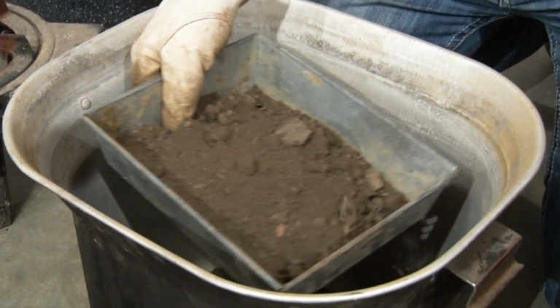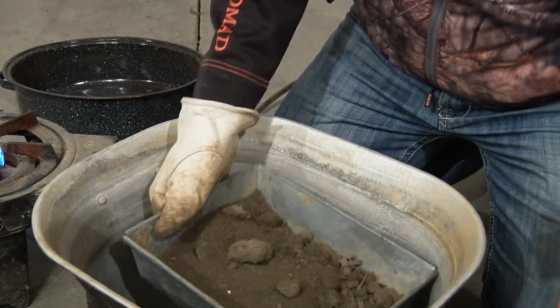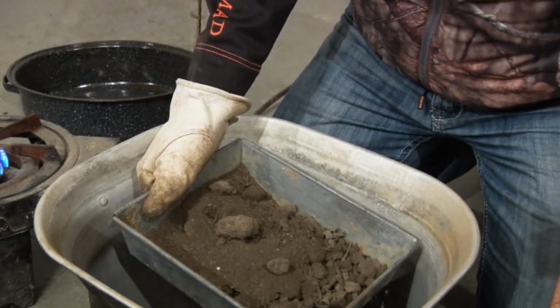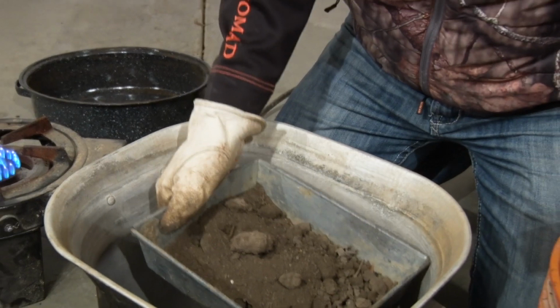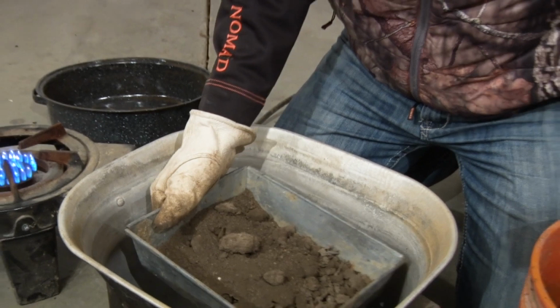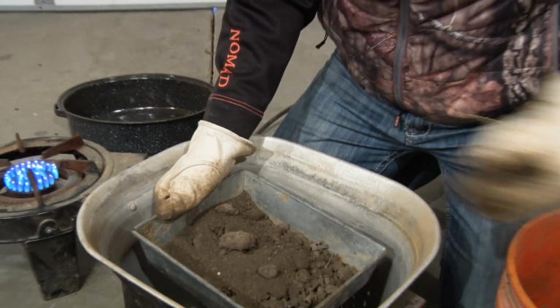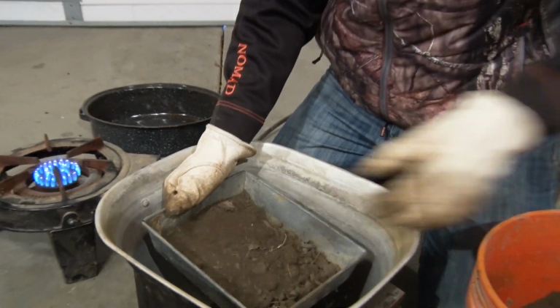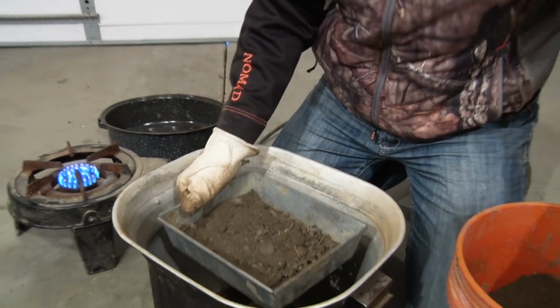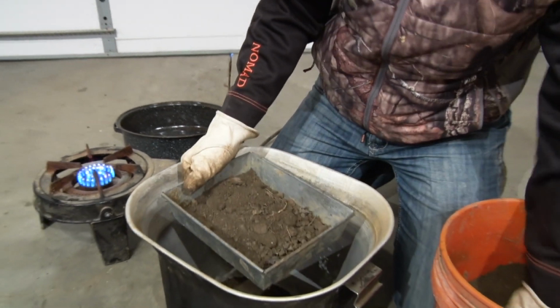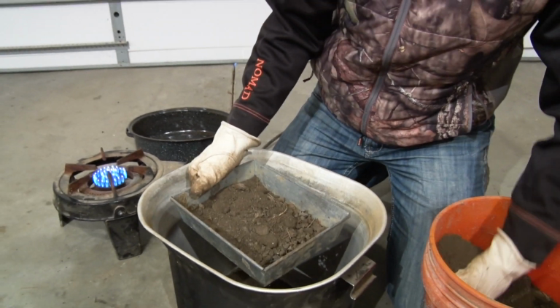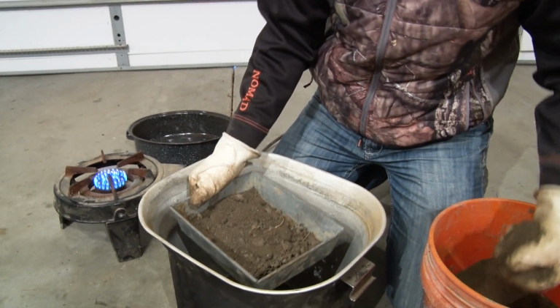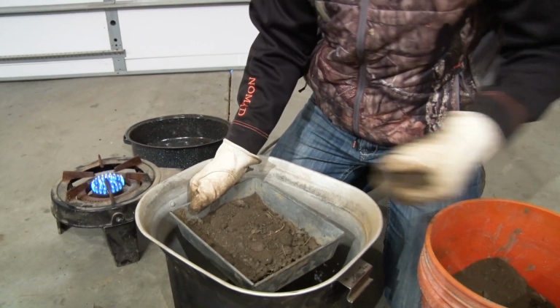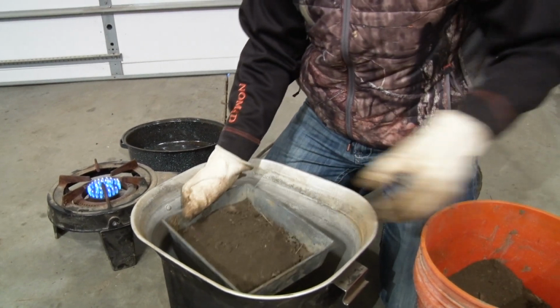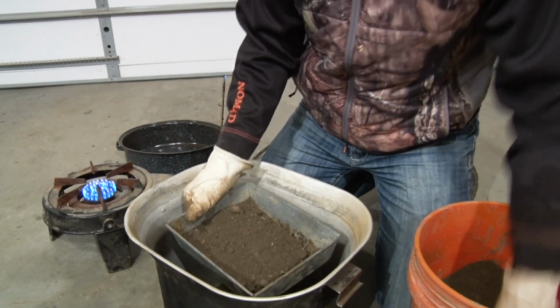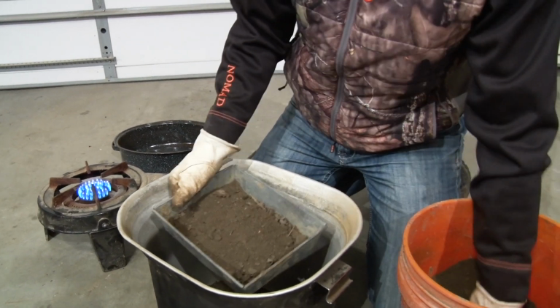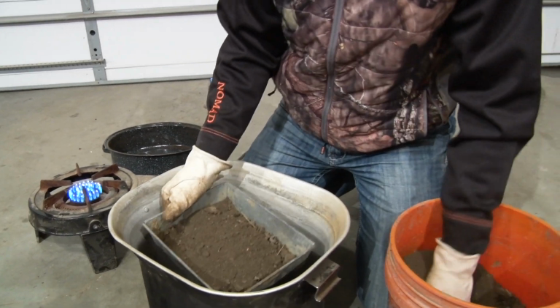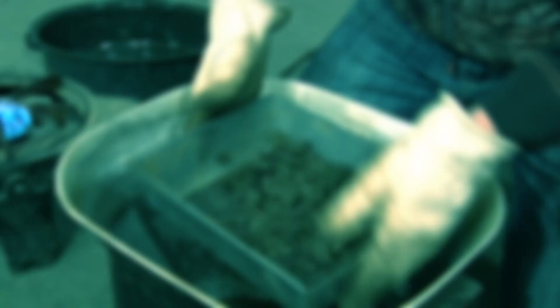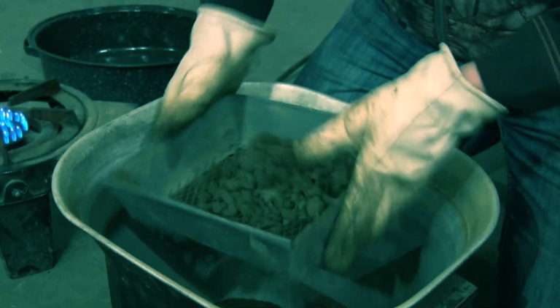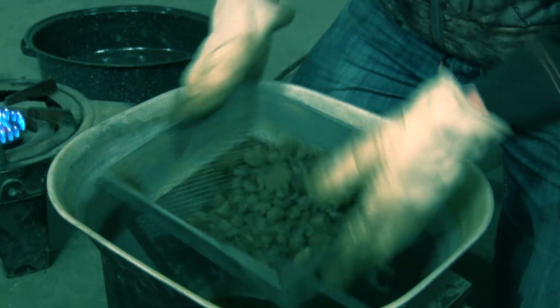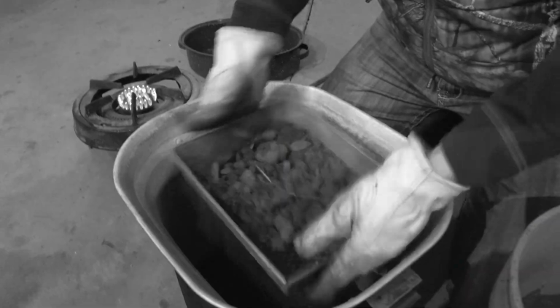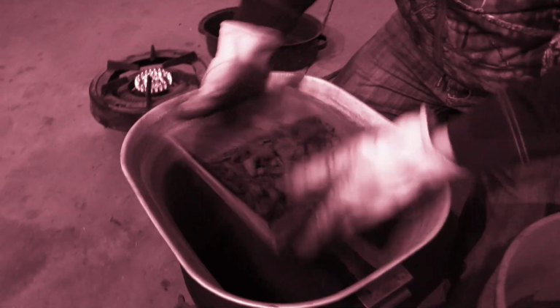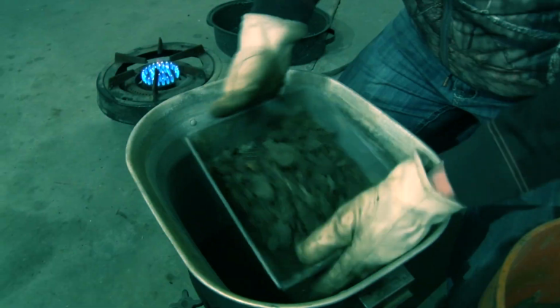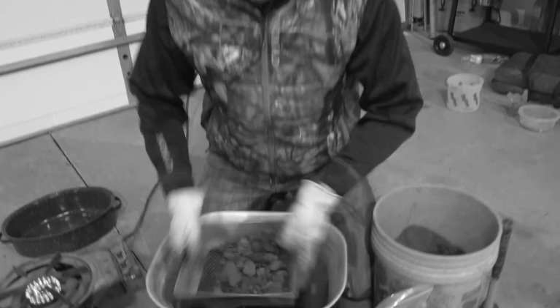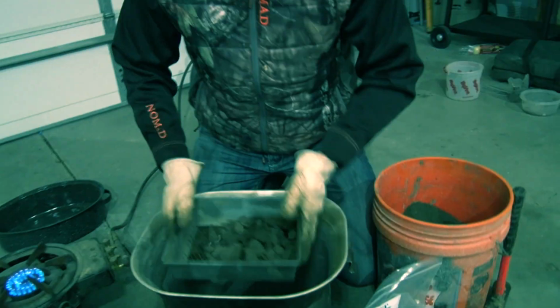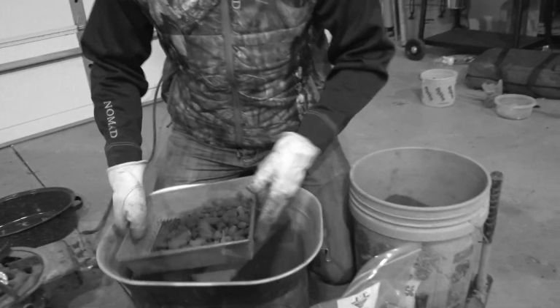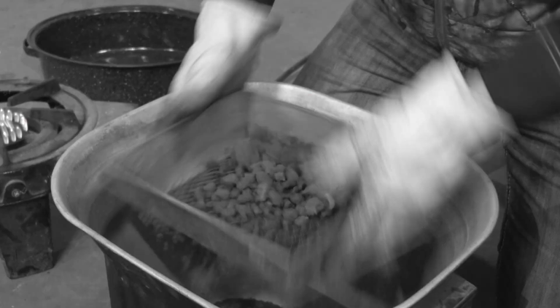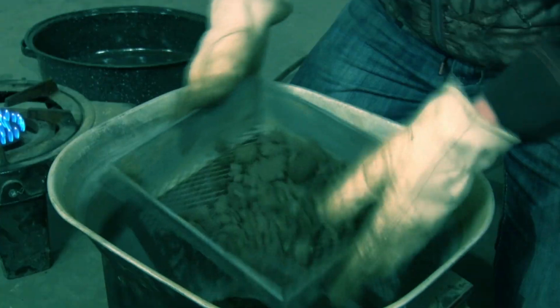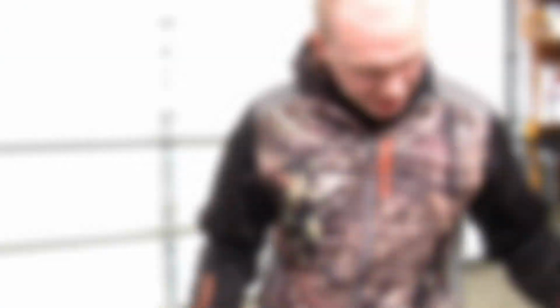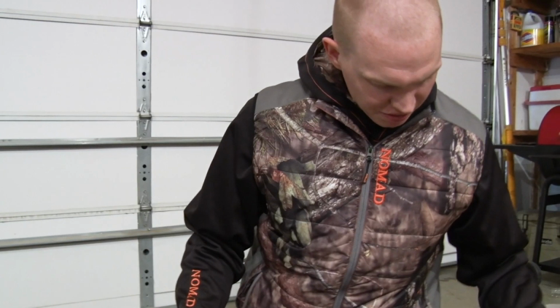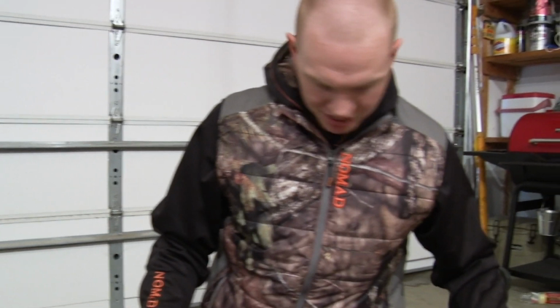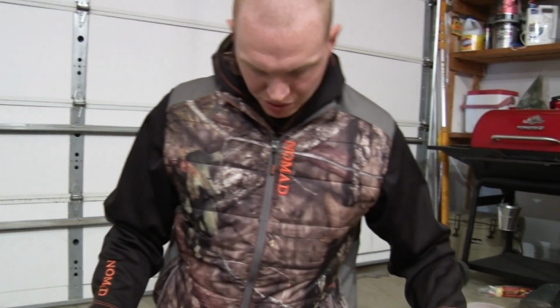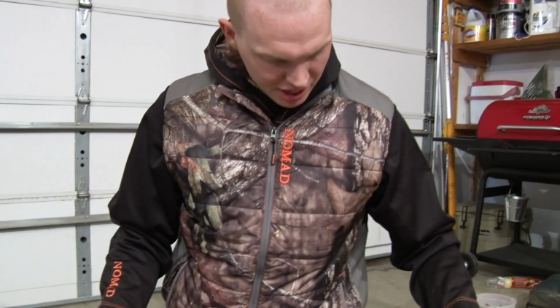We're just going to make a quick batch of it here for you. It'll be right about a gallon — that's enough for the batch that we're going to run here.